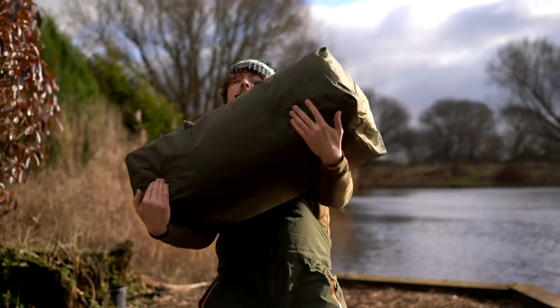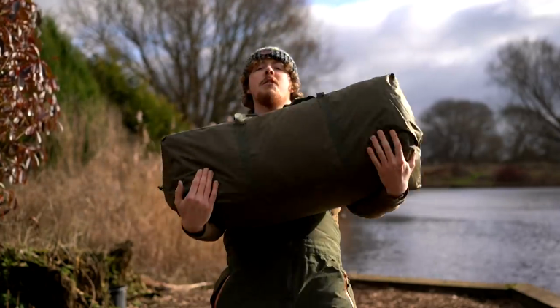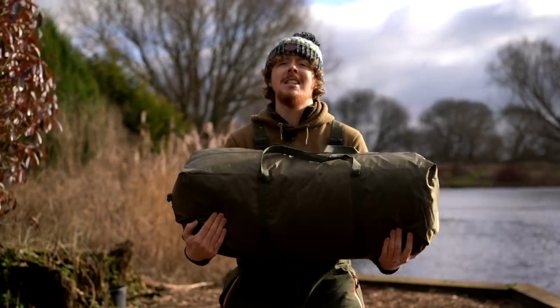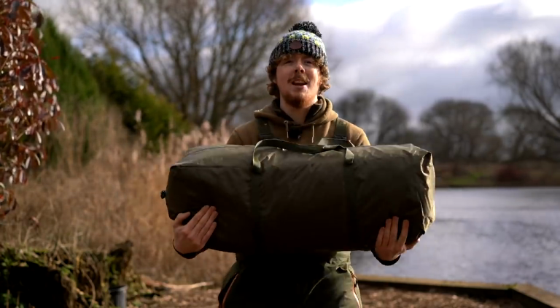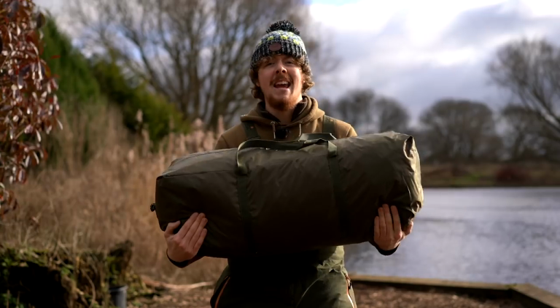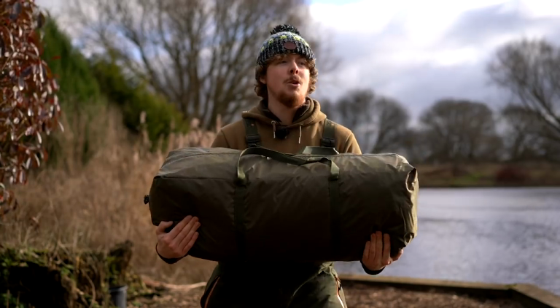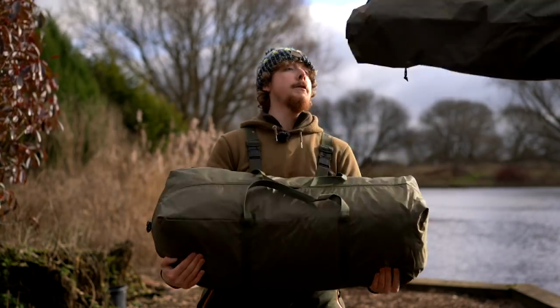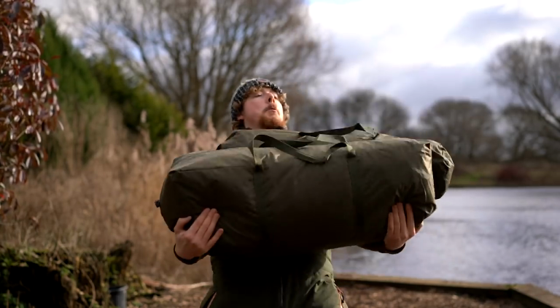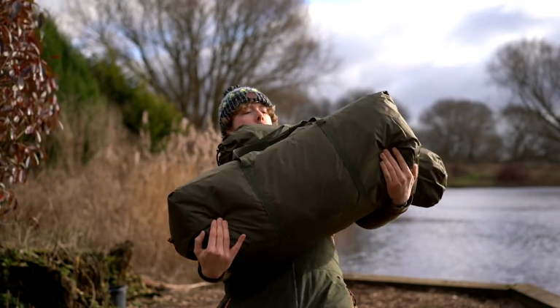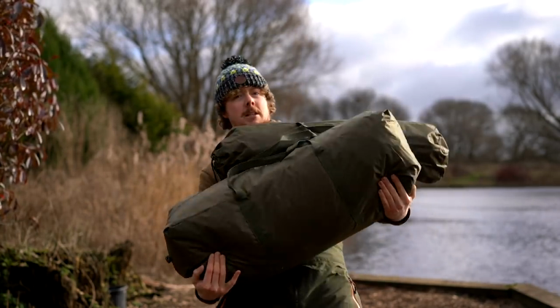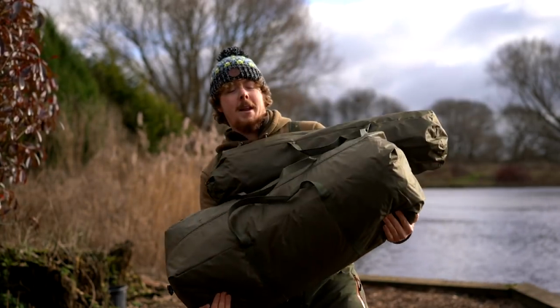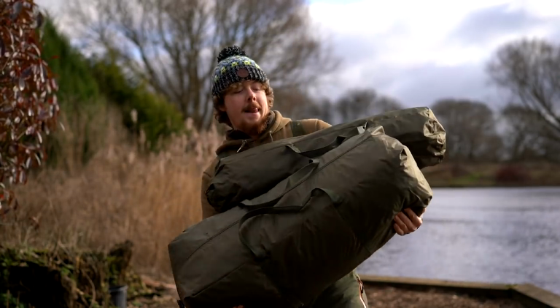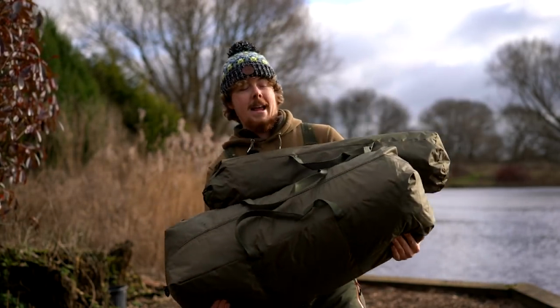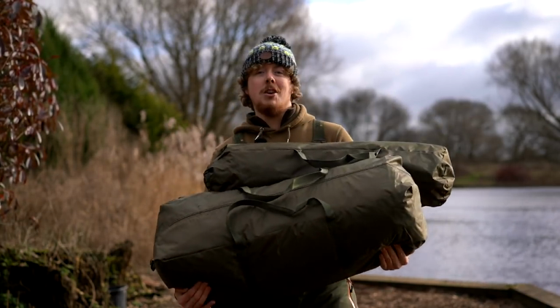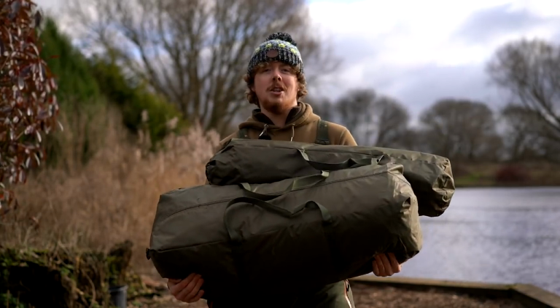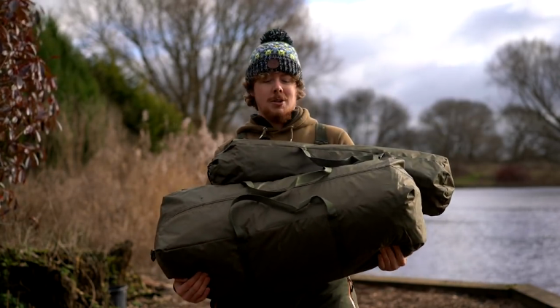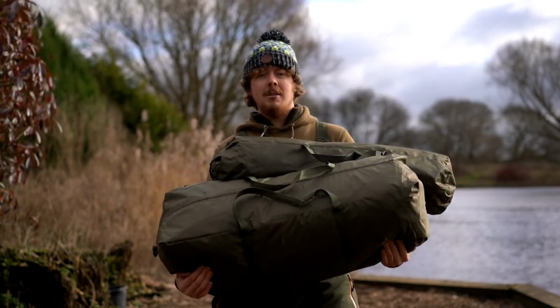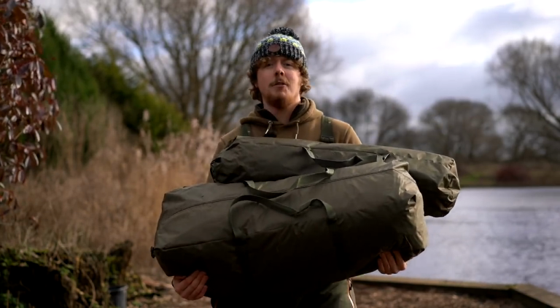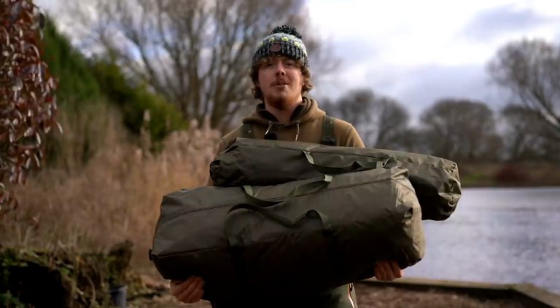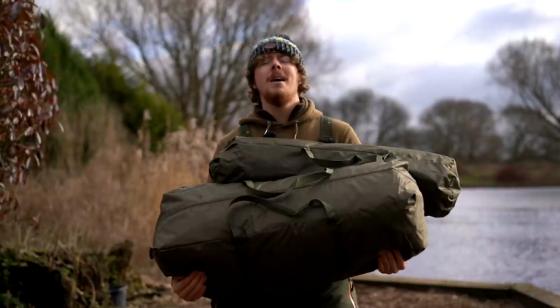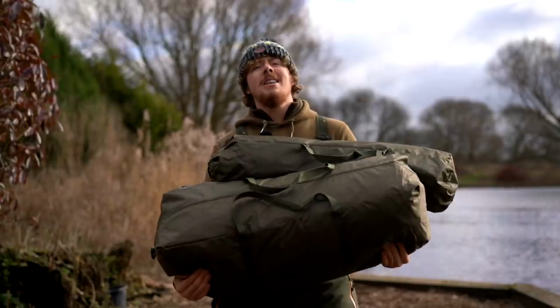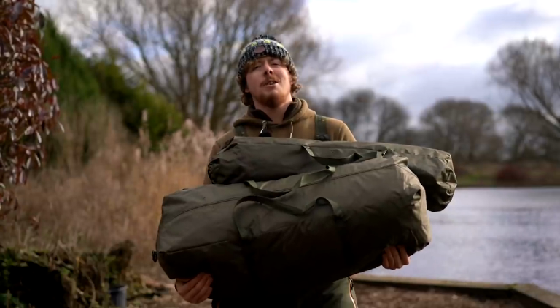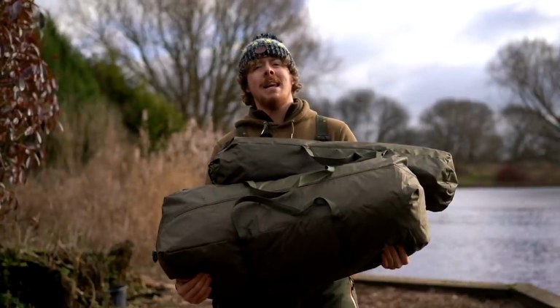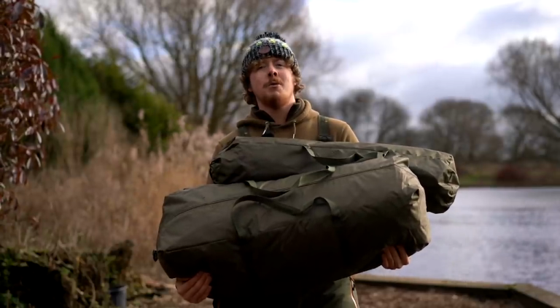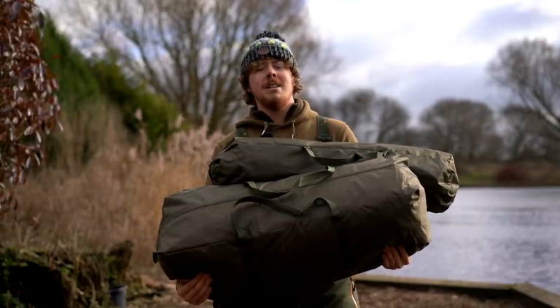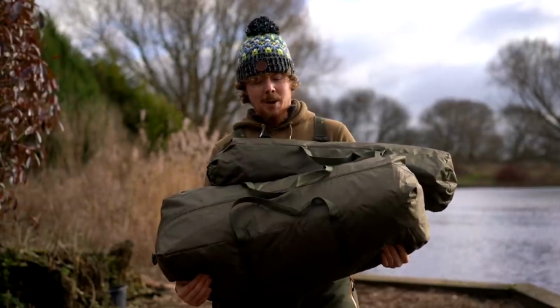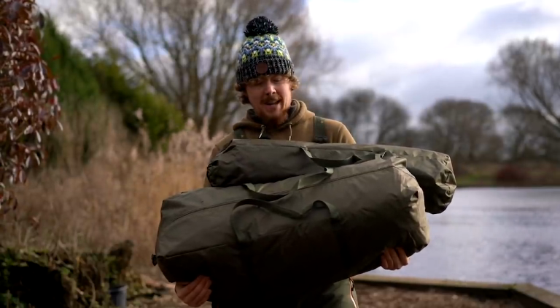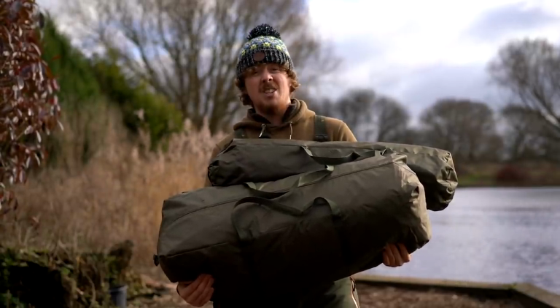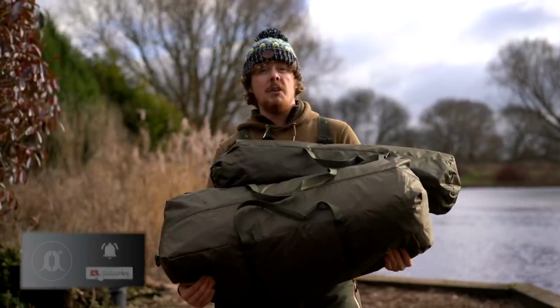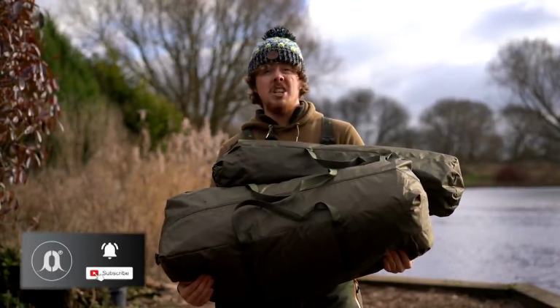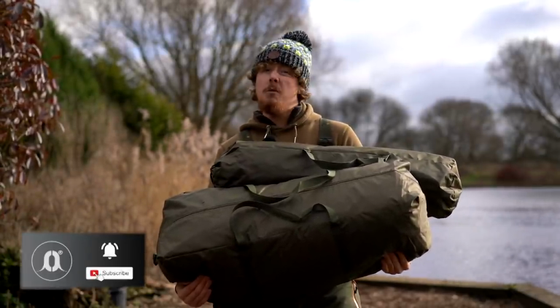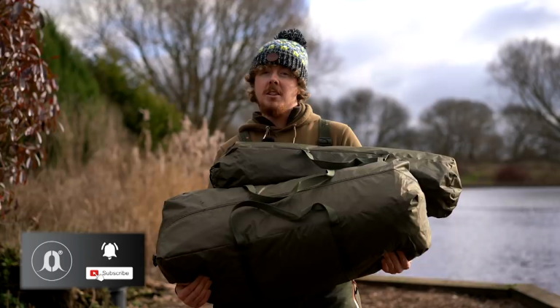Just over 18 kilos, it's quite heavy. Chuck another just under two kilos on top for the skullcap, just over 20 kilos for all this, so it's not really for a cheeky overnighter.